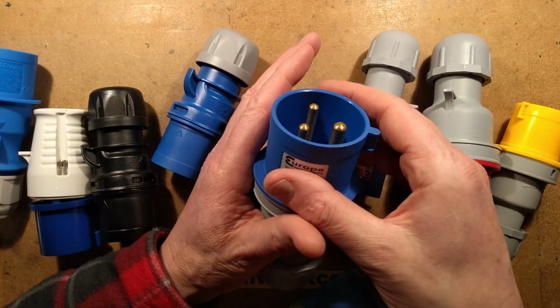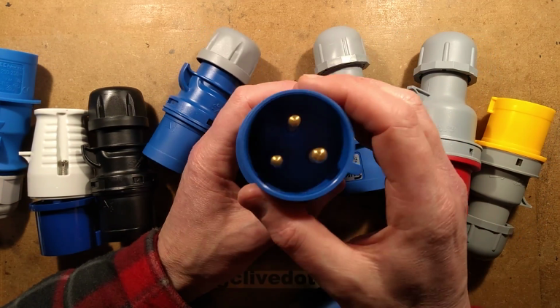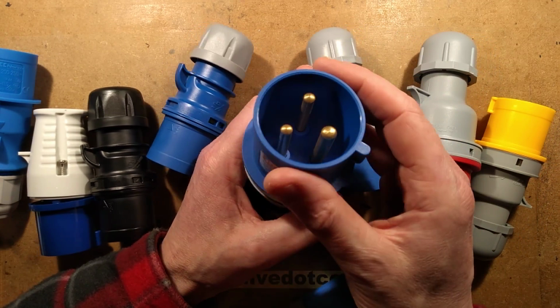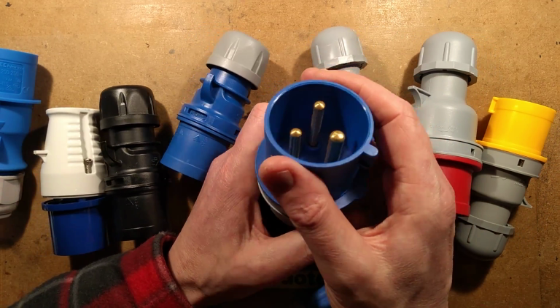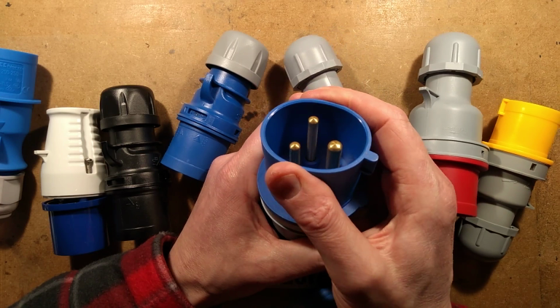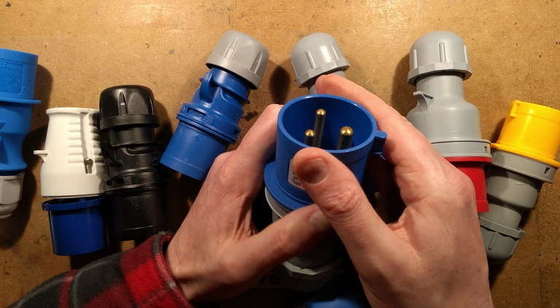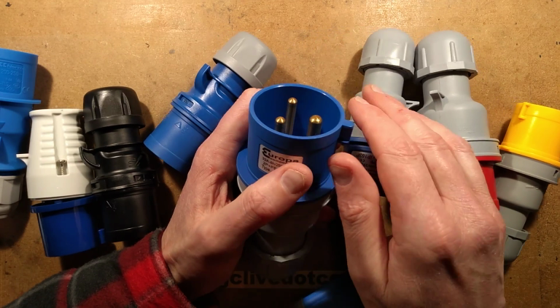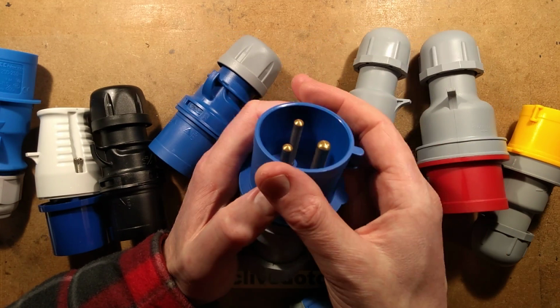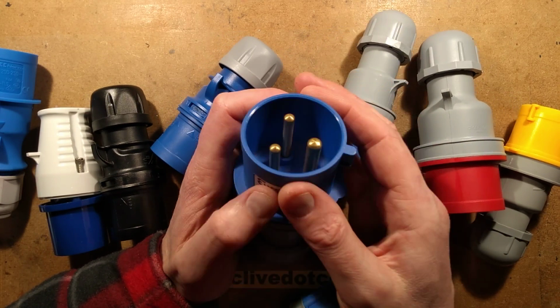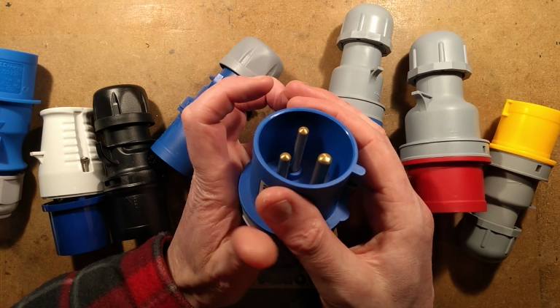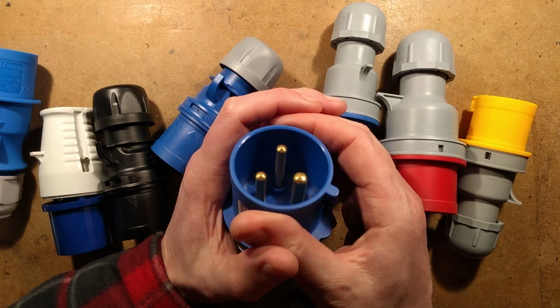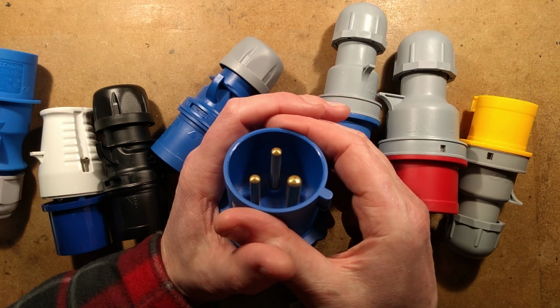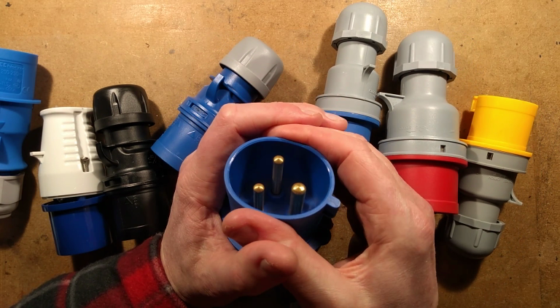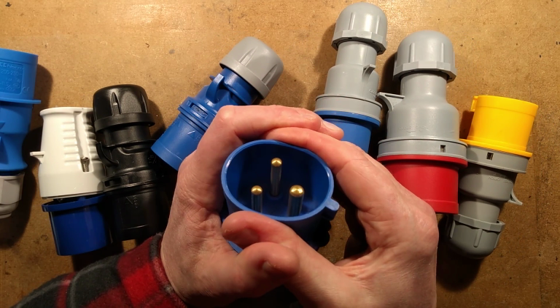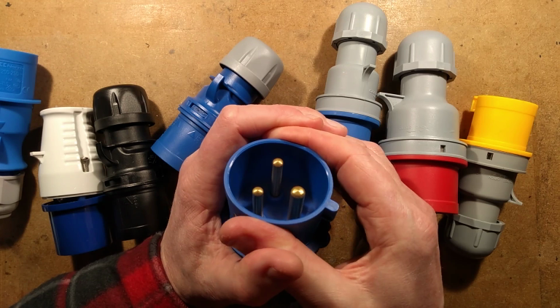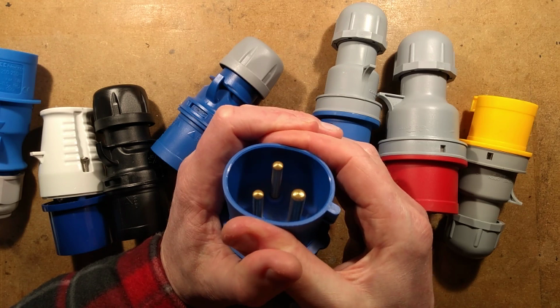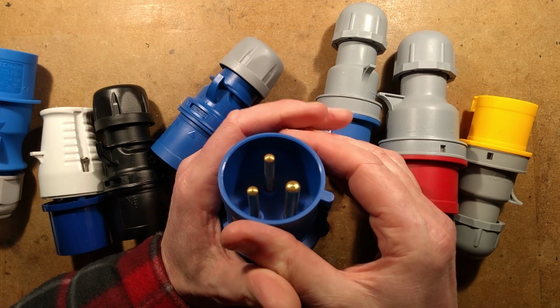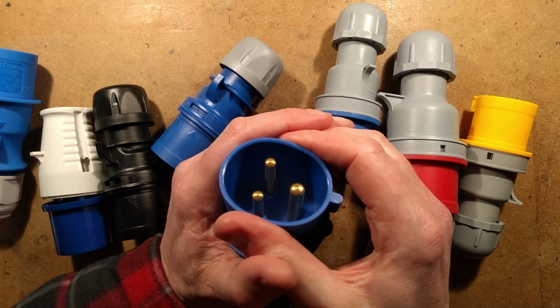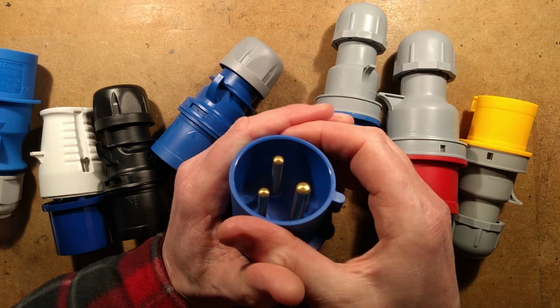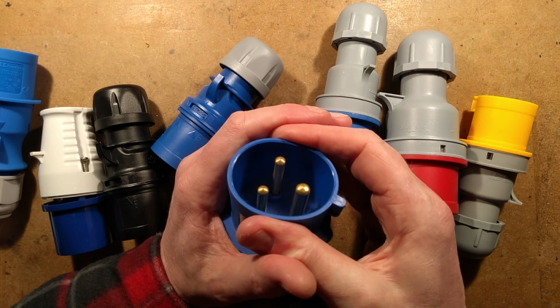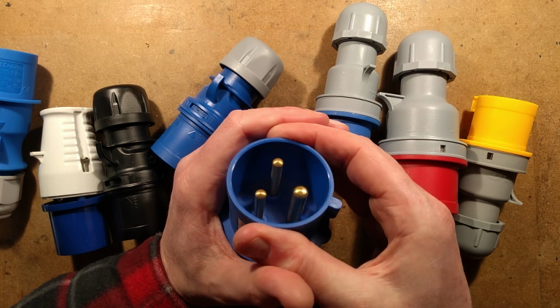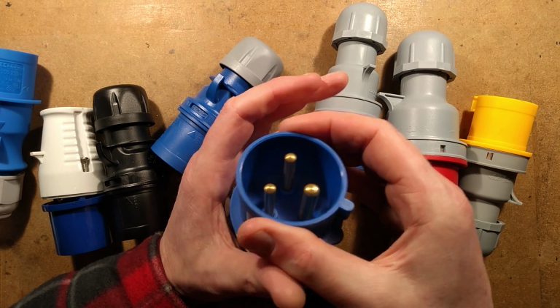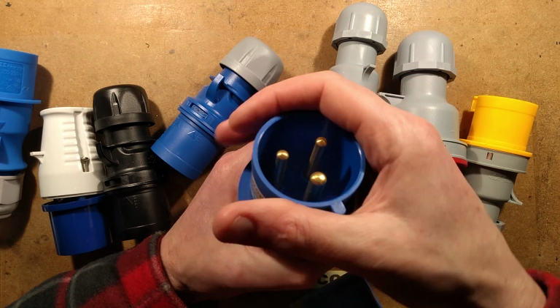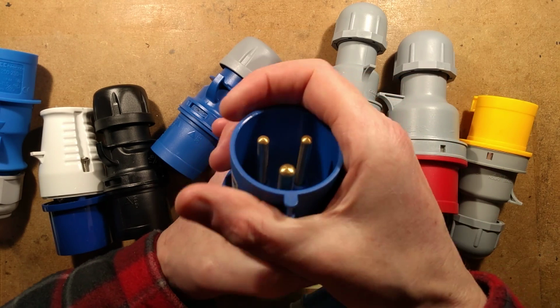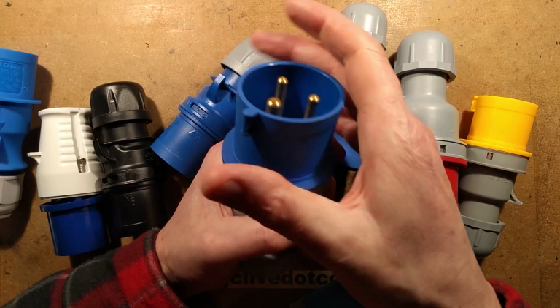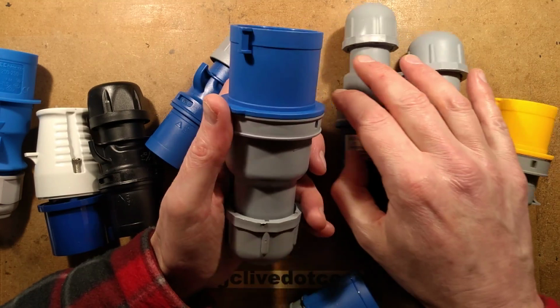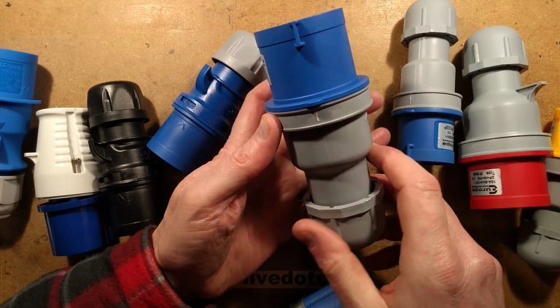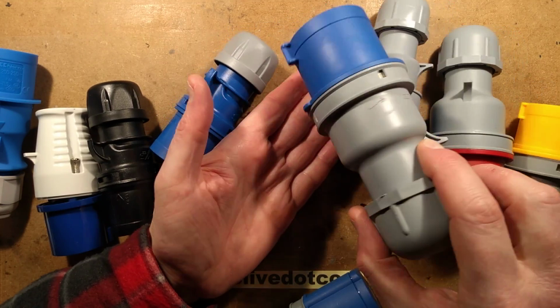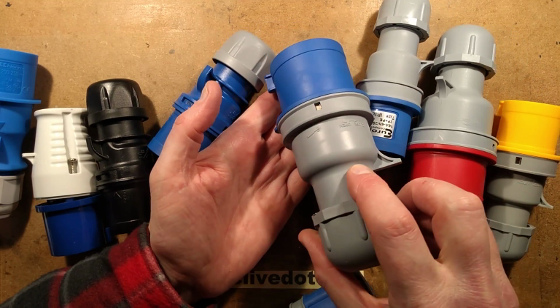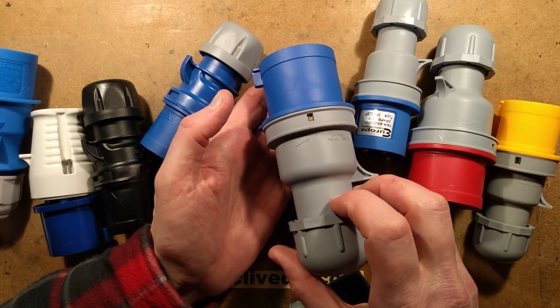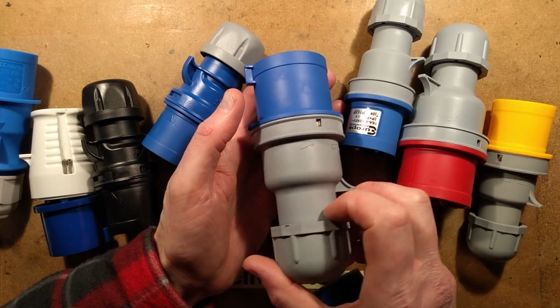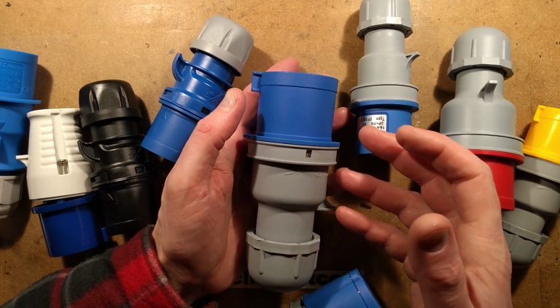These things are designed to be resilient to a harsh environment. If I squeeze this plastic, you can see it's flexible but certainly not brittle — it will withstand being dropped from height.